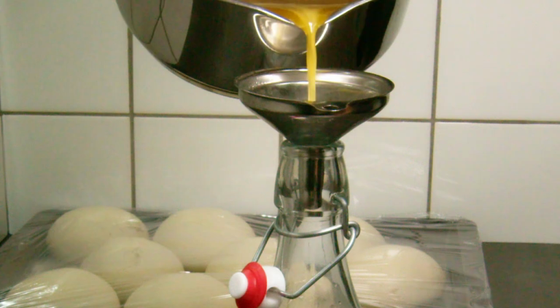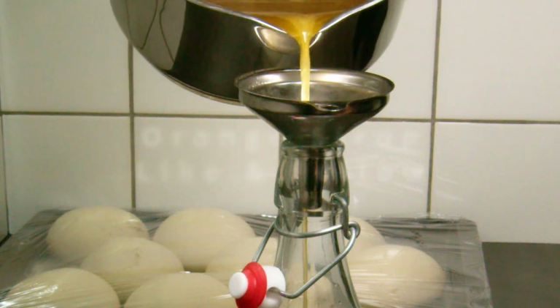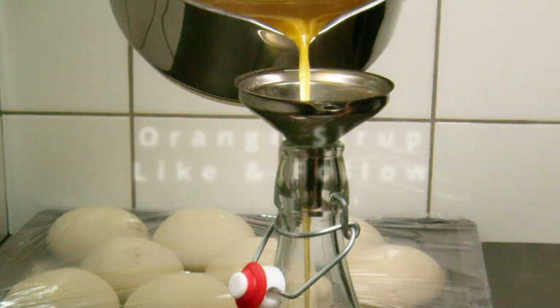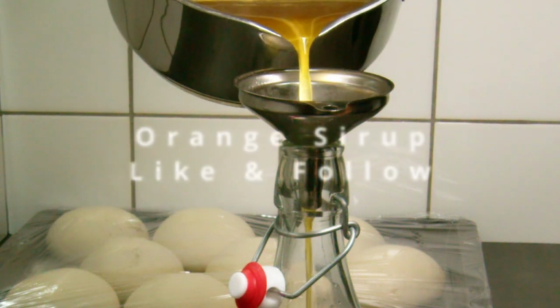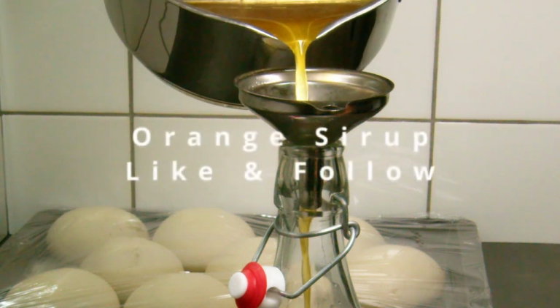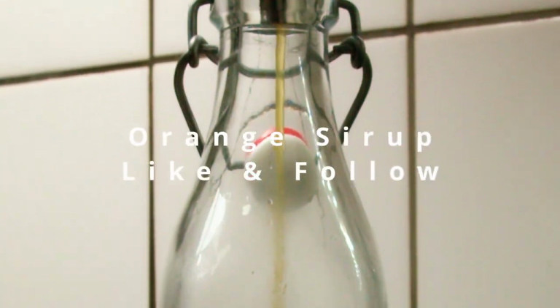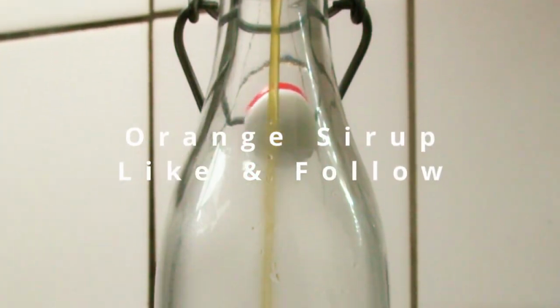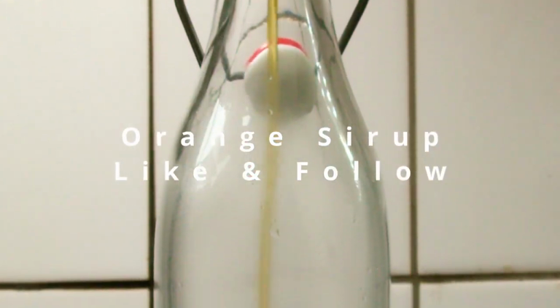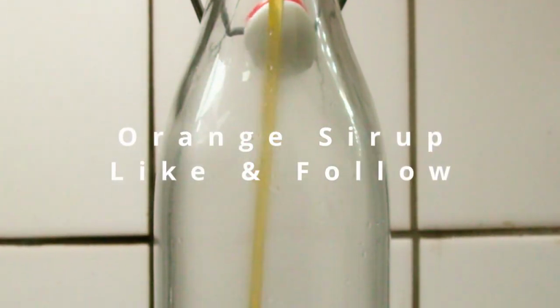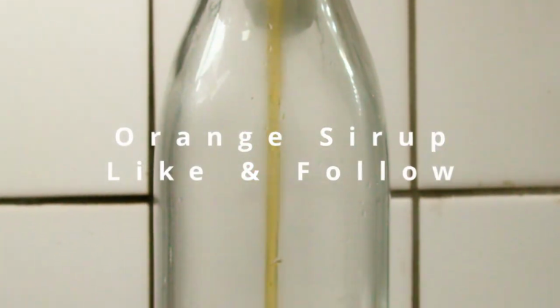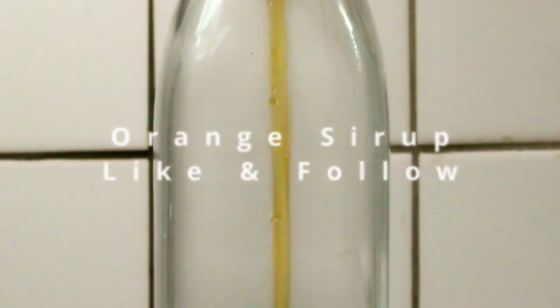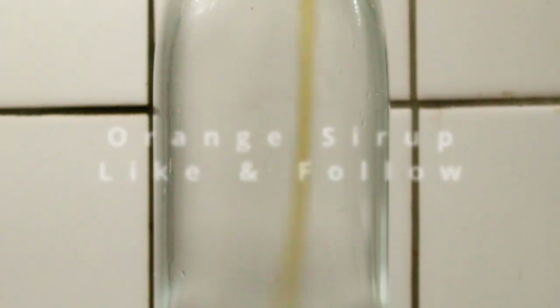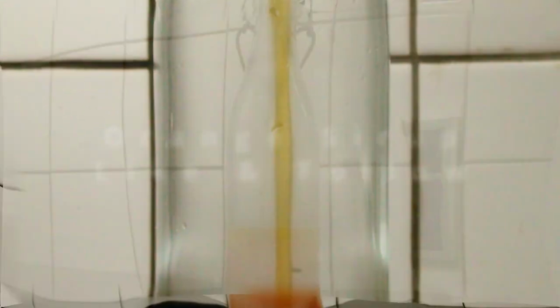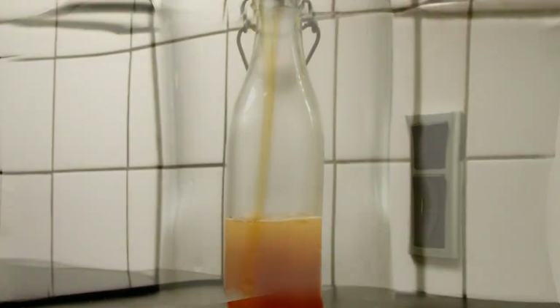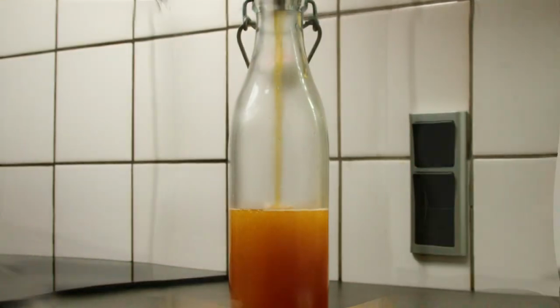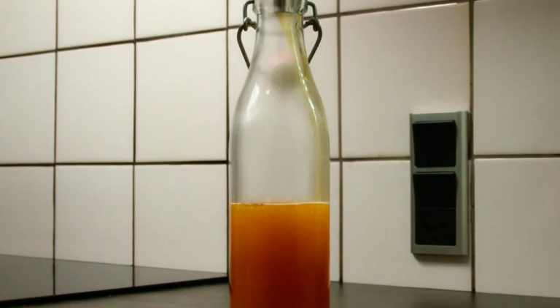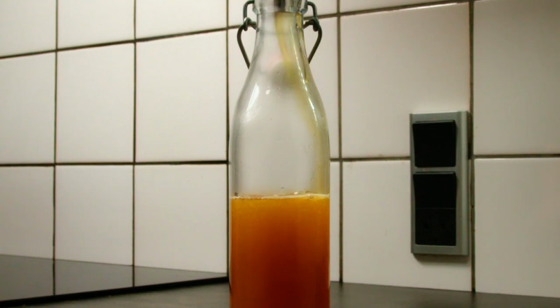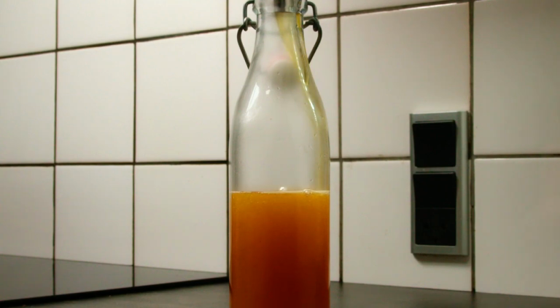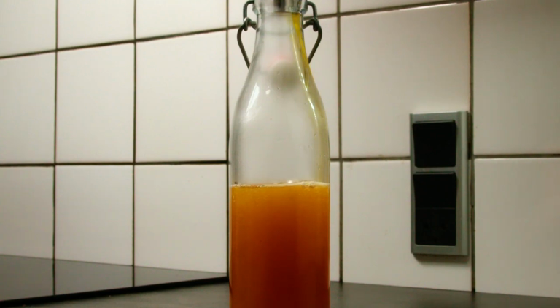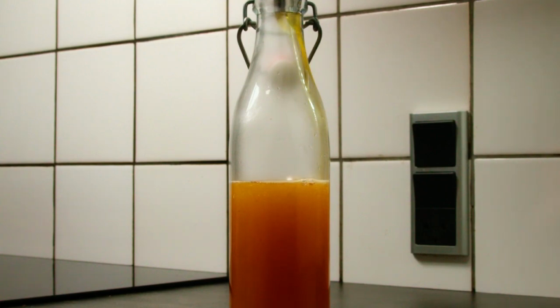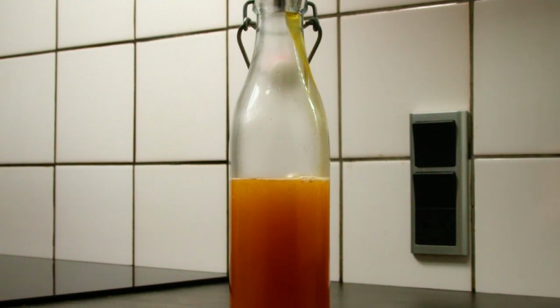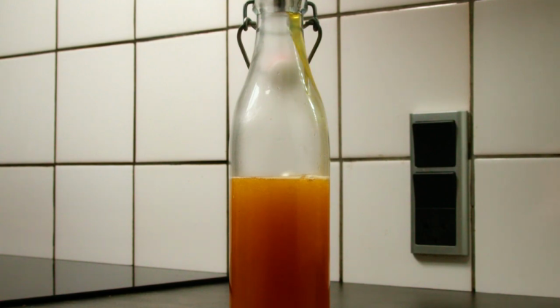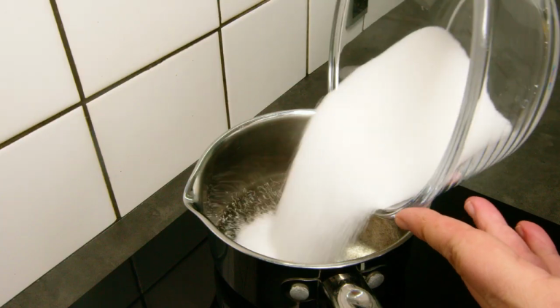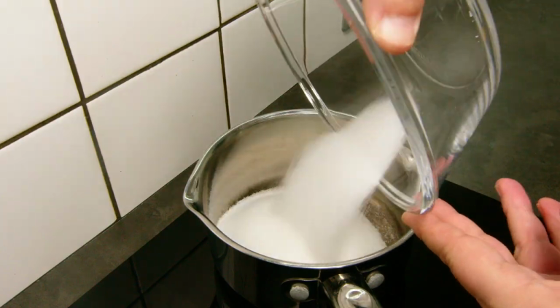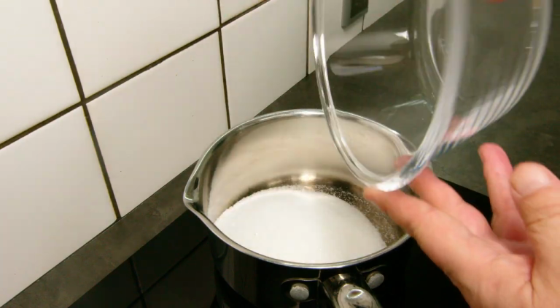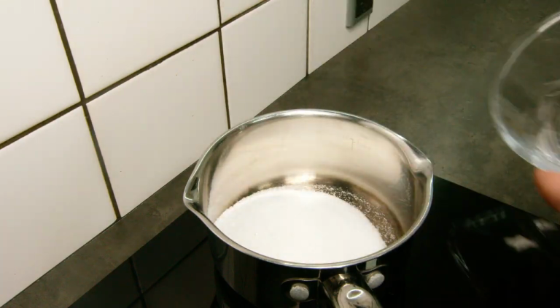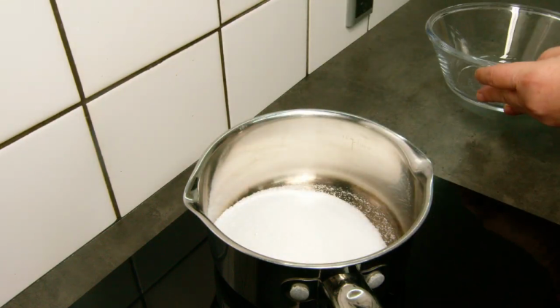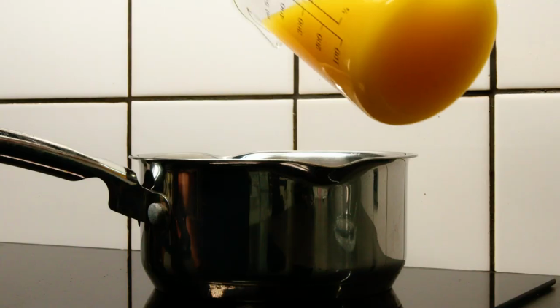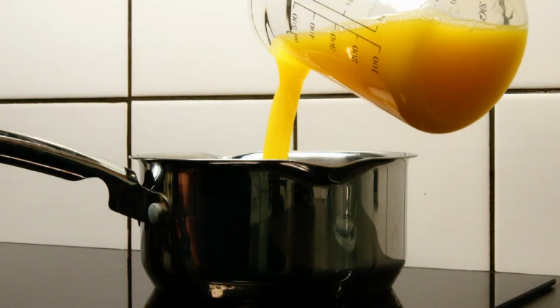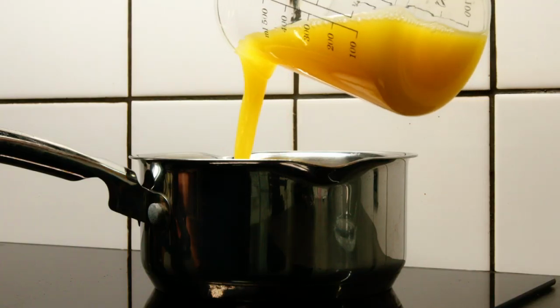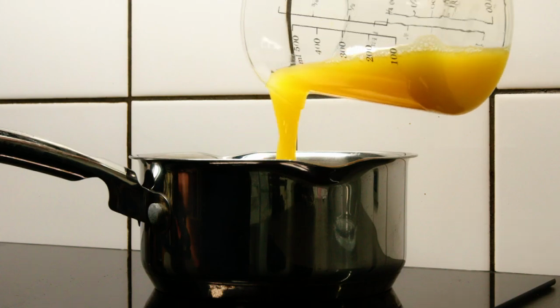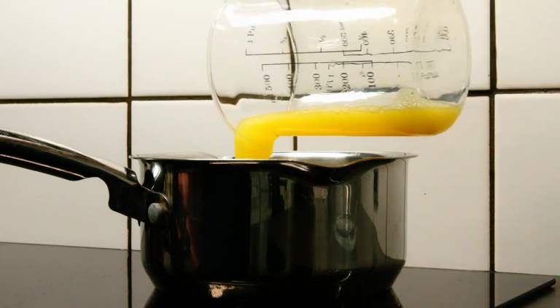This orange syrup is so great it should be a part of every household. It is versatile and I use it both in drinks, coffee, or cakes and in my cooking. It is very easy and fast to make.